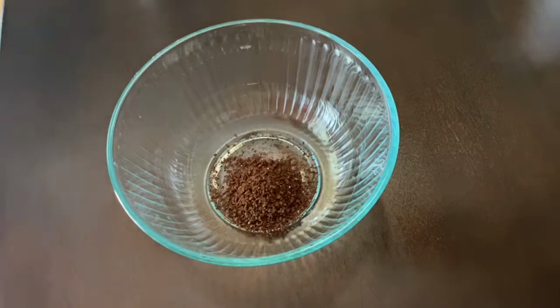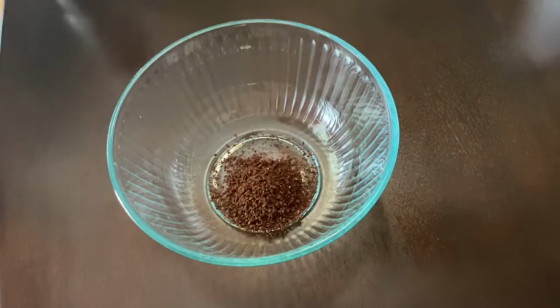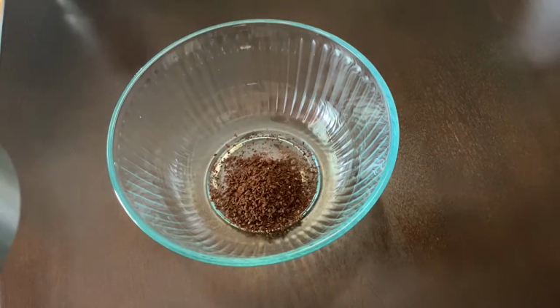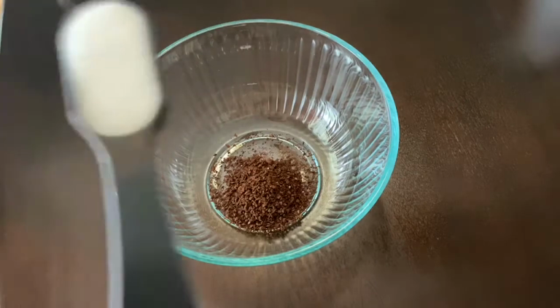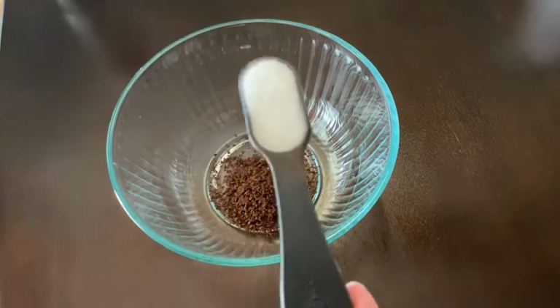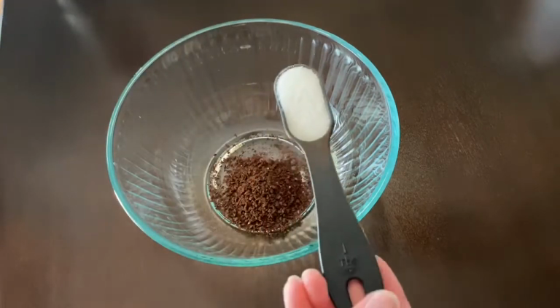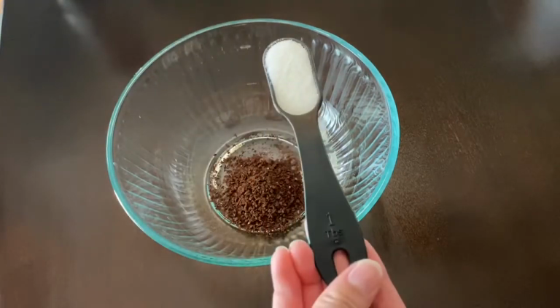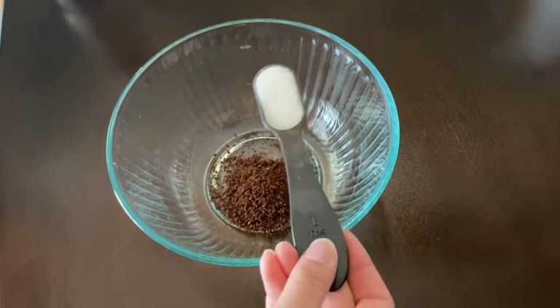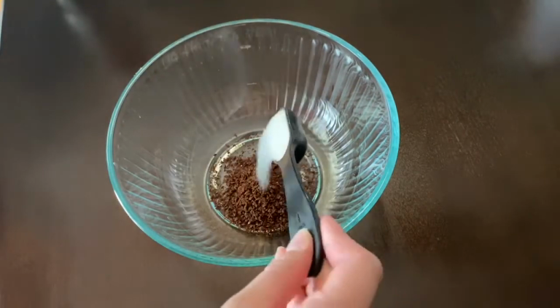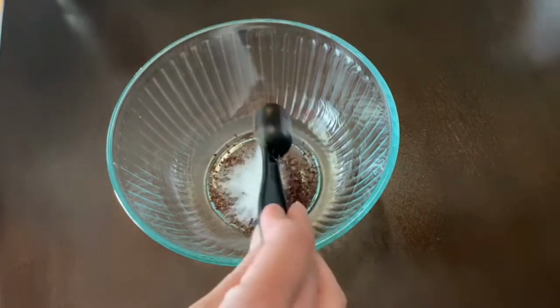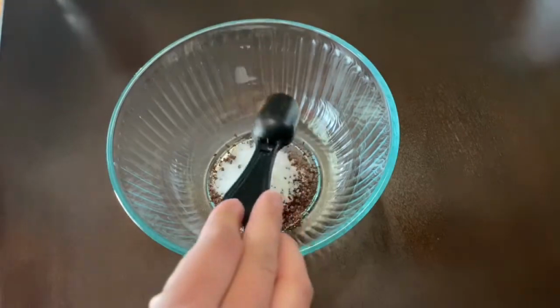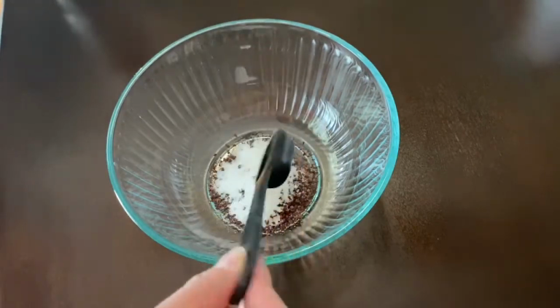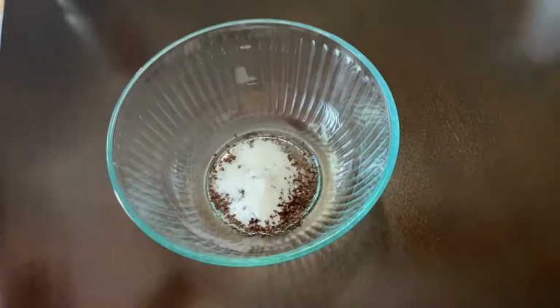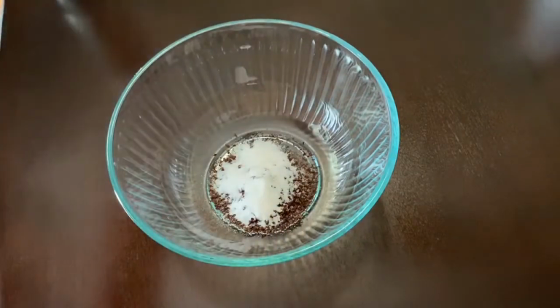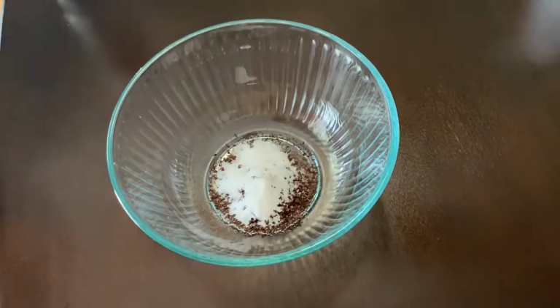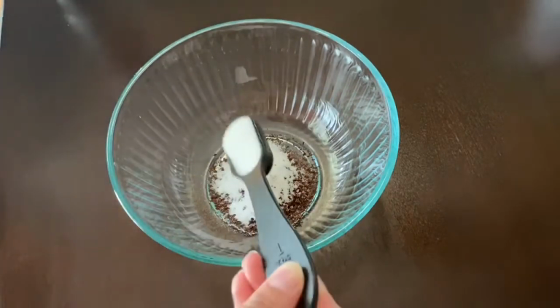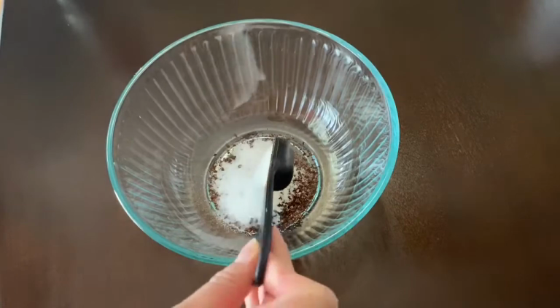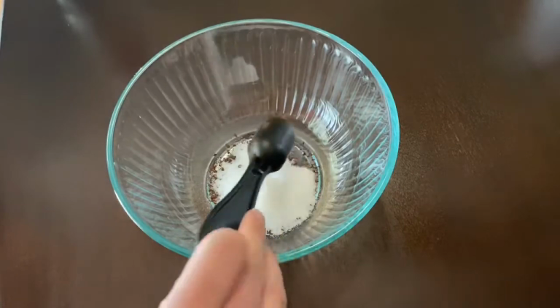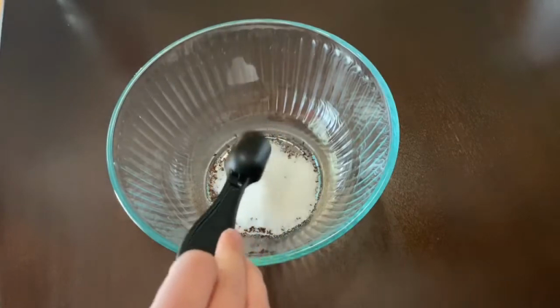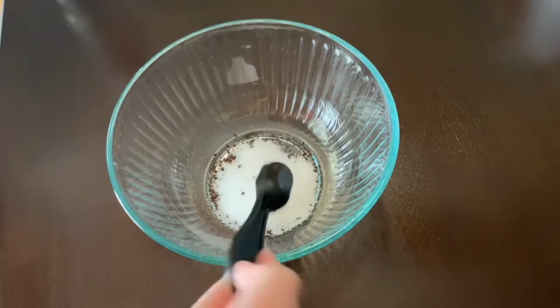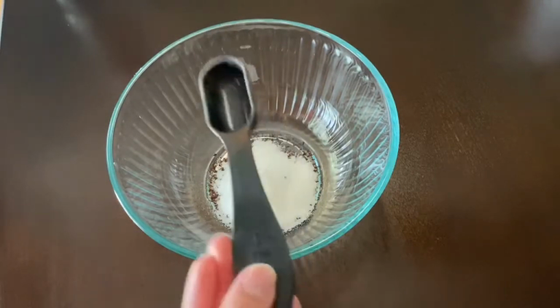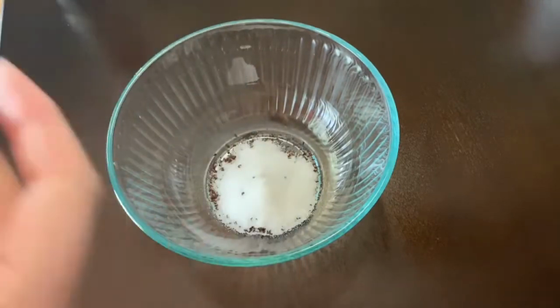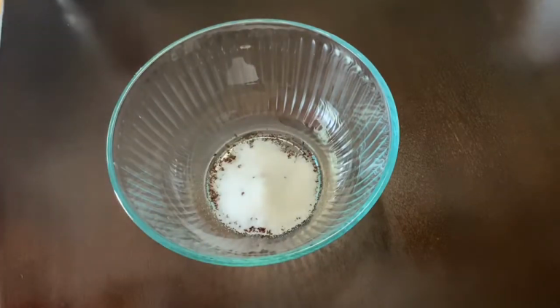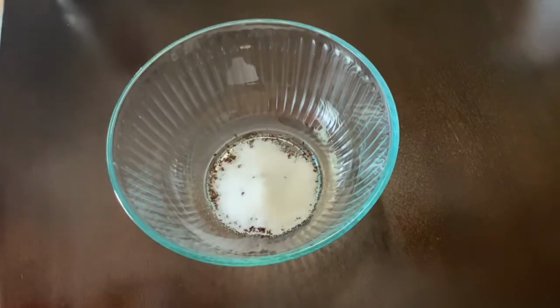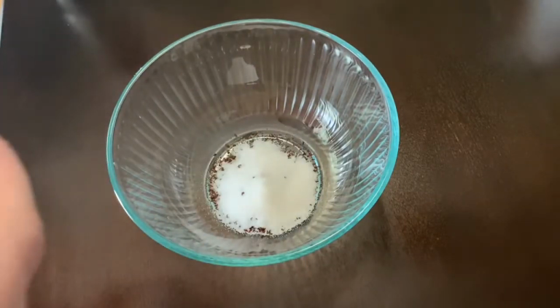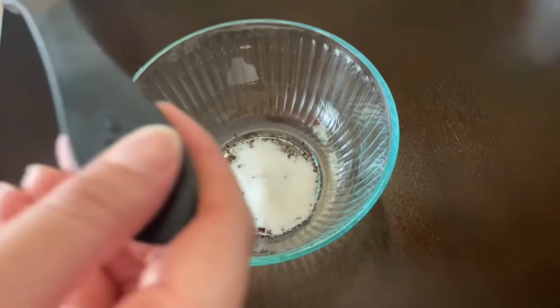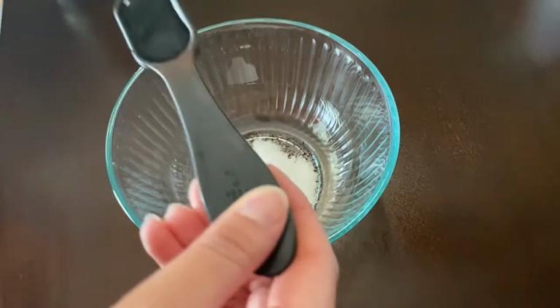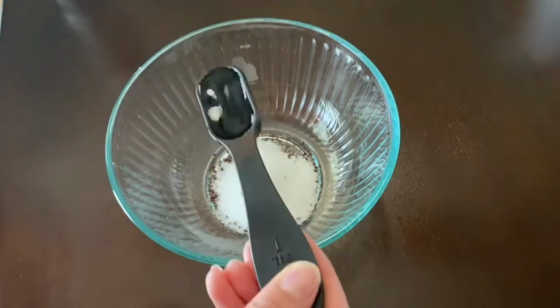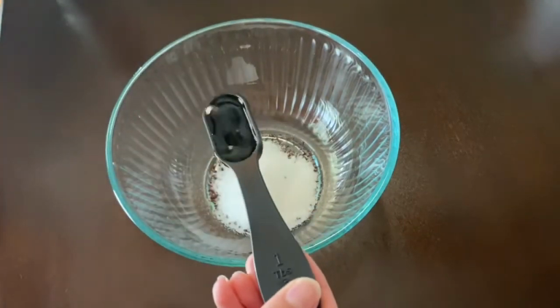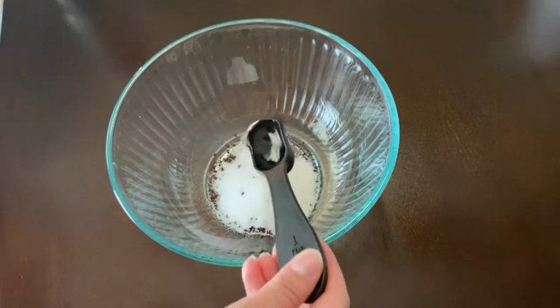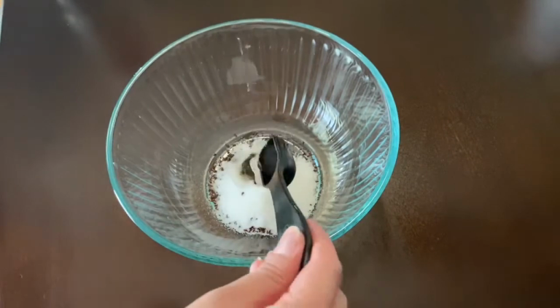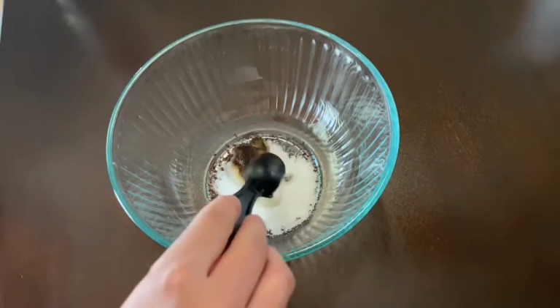Next I will be adding two tablespoons of regular sugar, and lastly I will be adding two tablespoons of warm water.